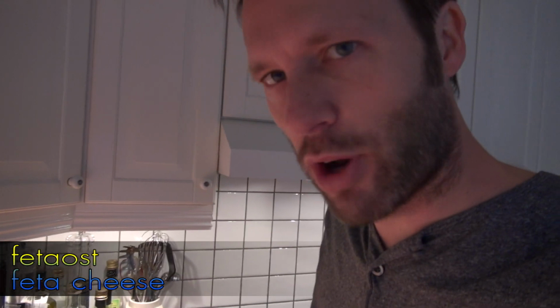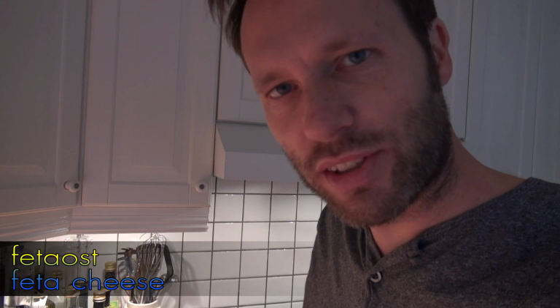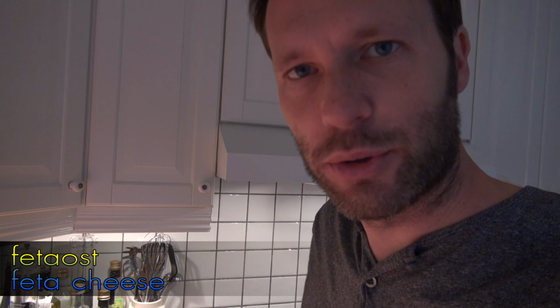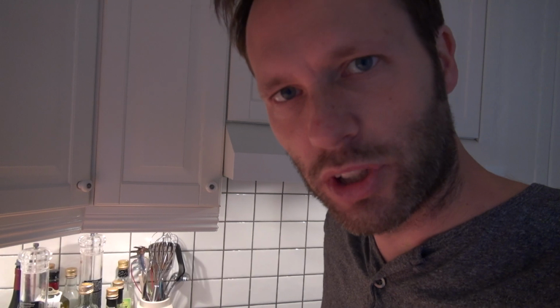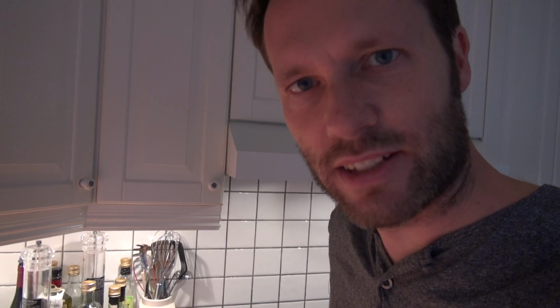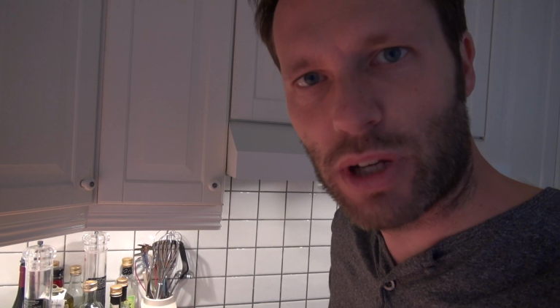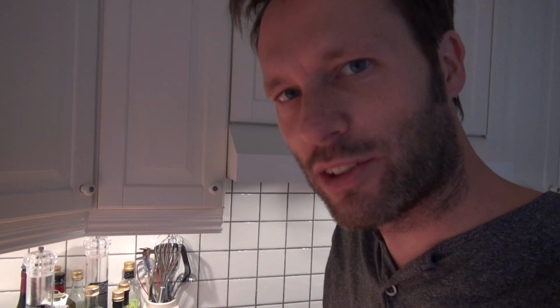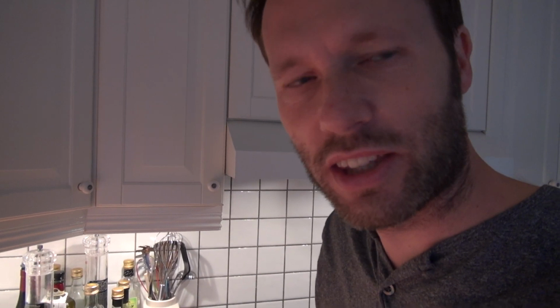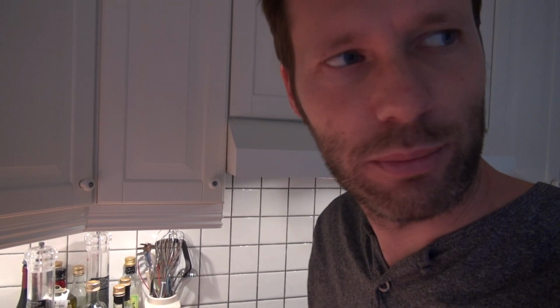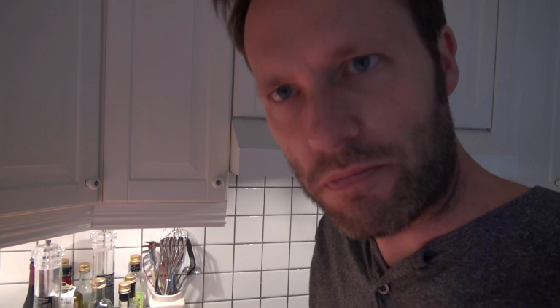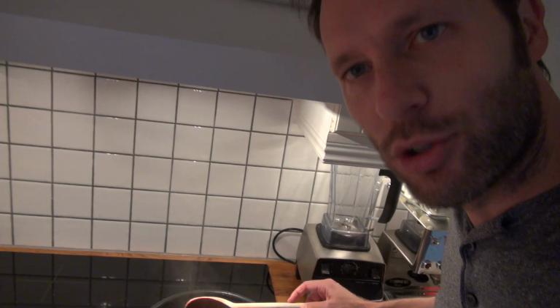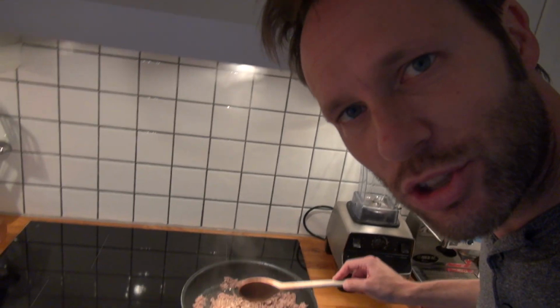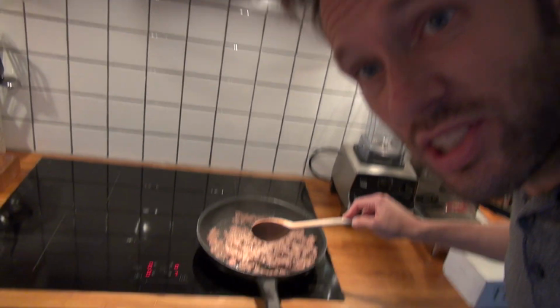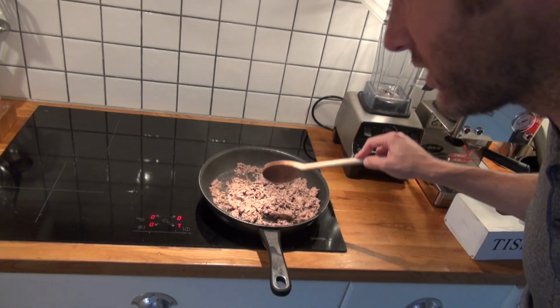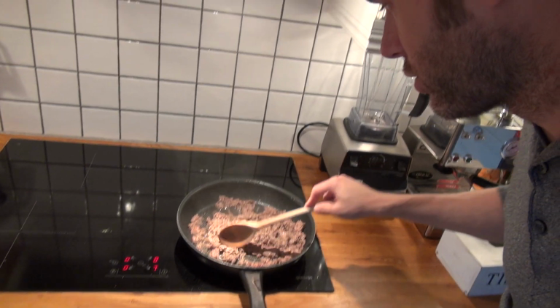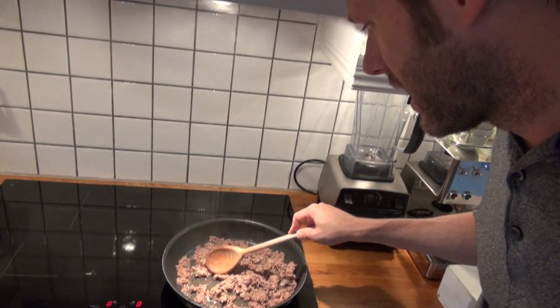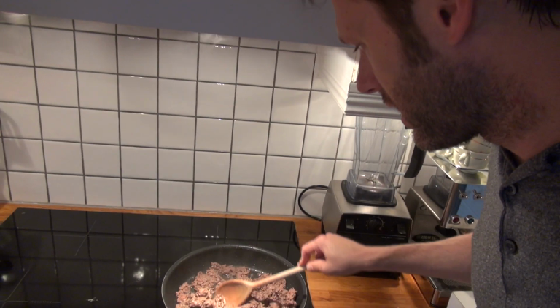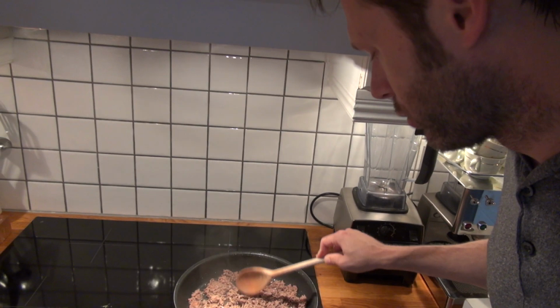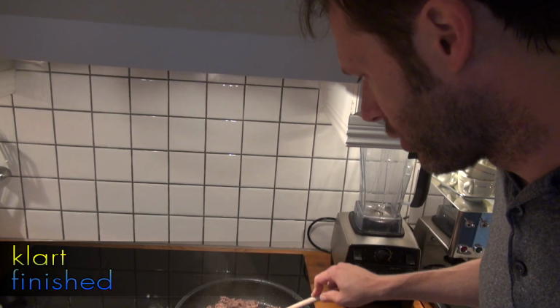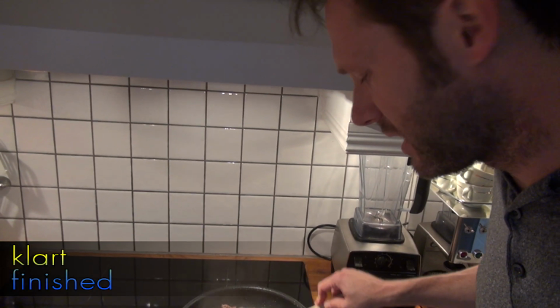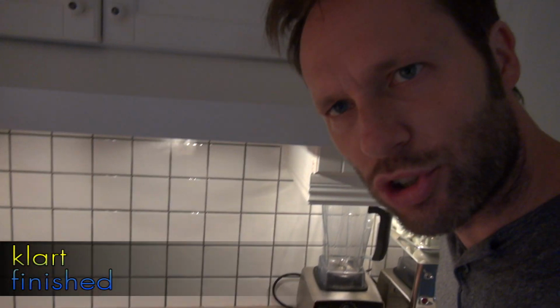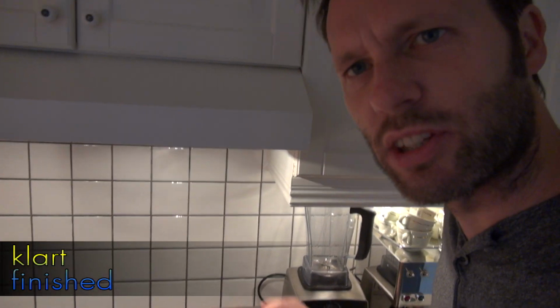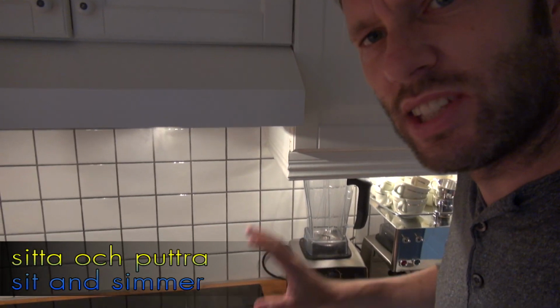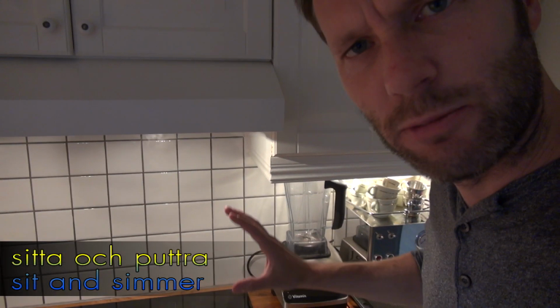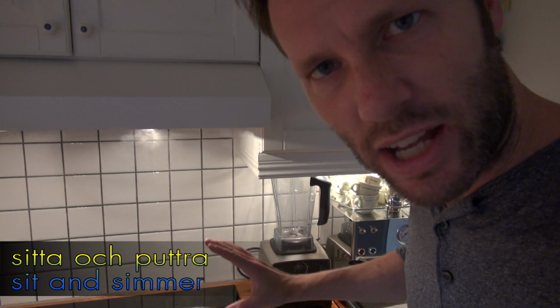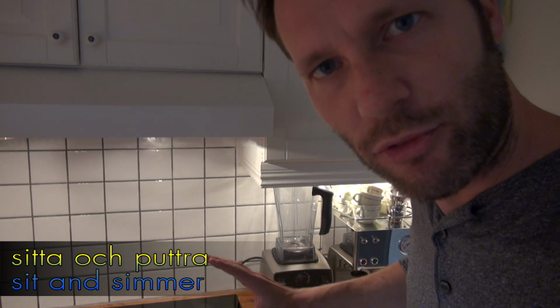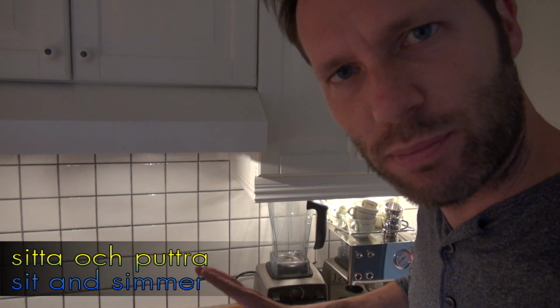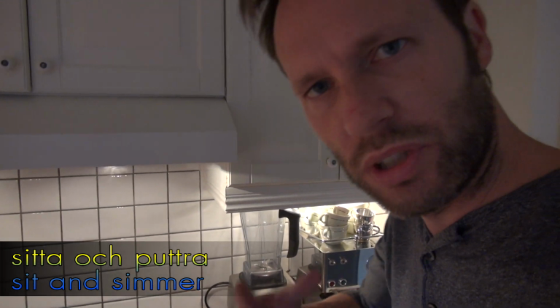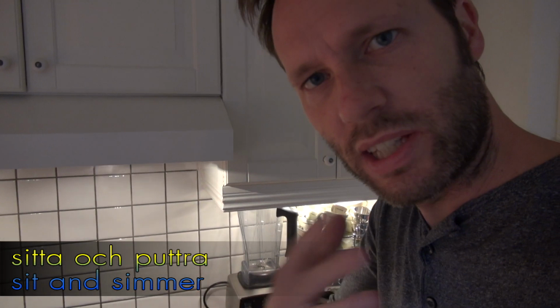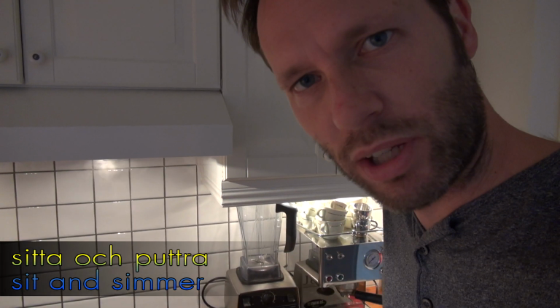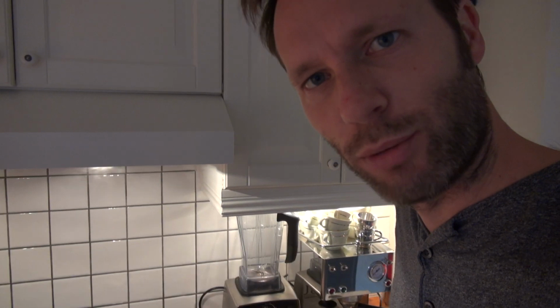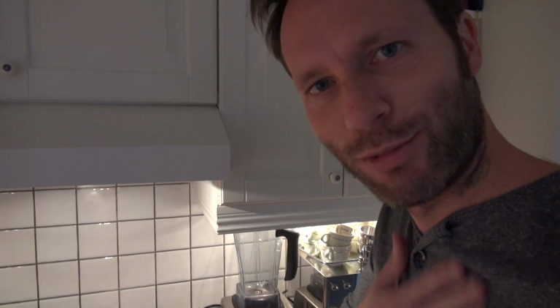We're going to have feta ost from Greece. Problem was that the feta ost was really bad, so we have to get new feta ost from the store. So as soon as the Köttfärs gets a nice color, it will be klart, and then we'll just have it sitta and puttra for a bit before we put it in our stomach.